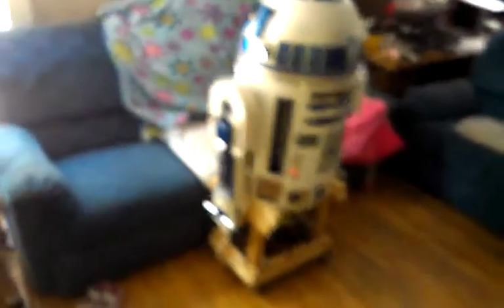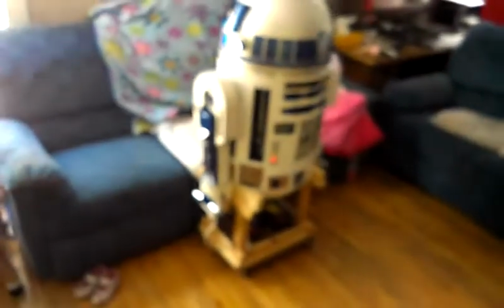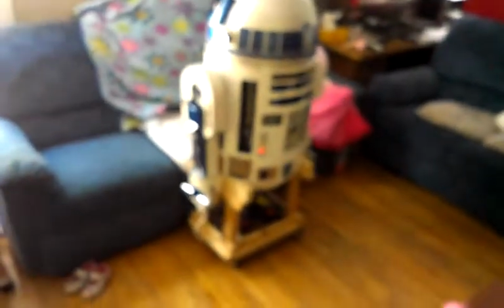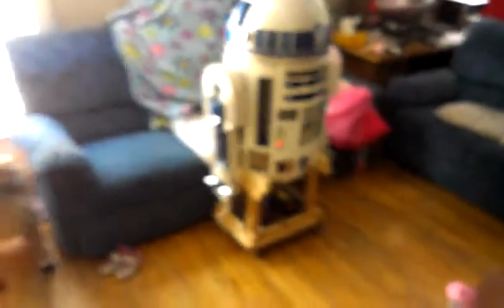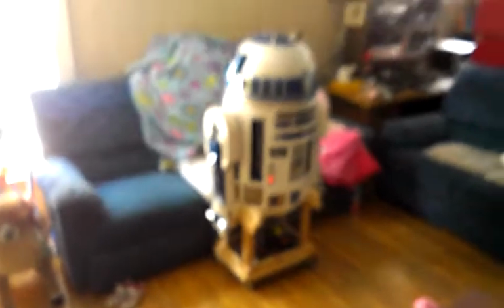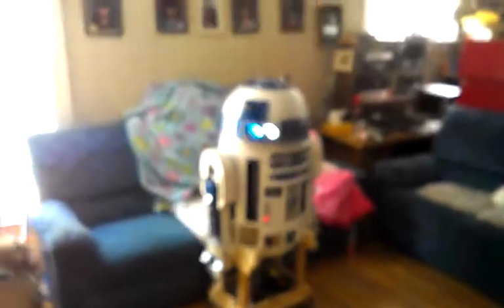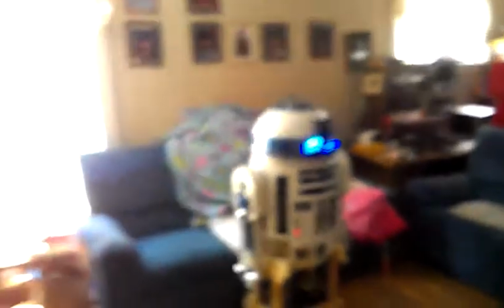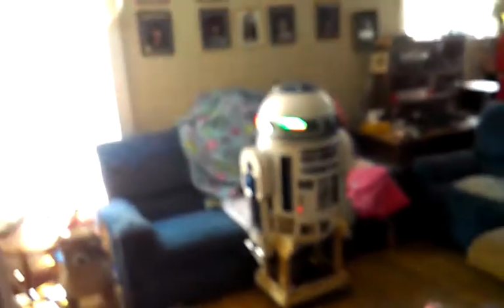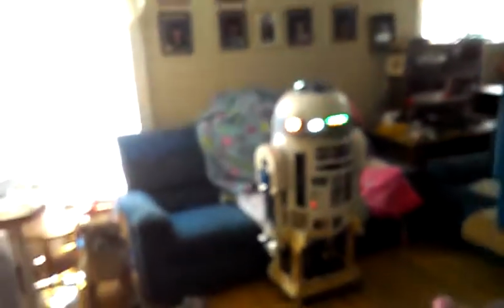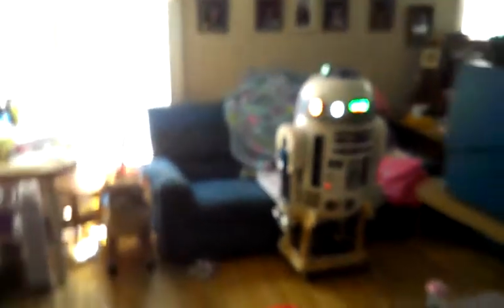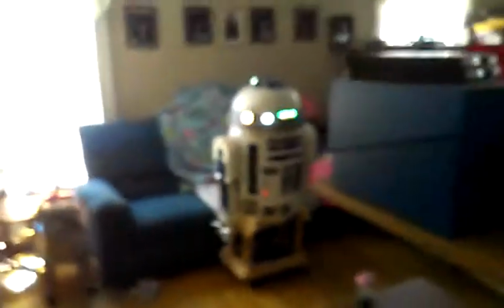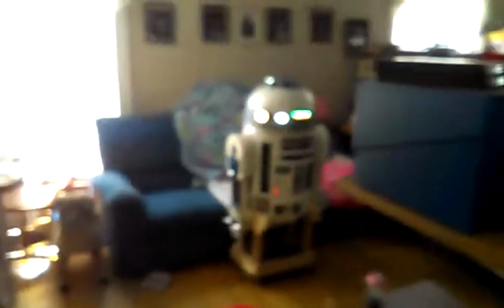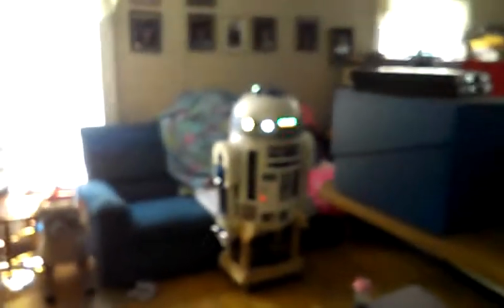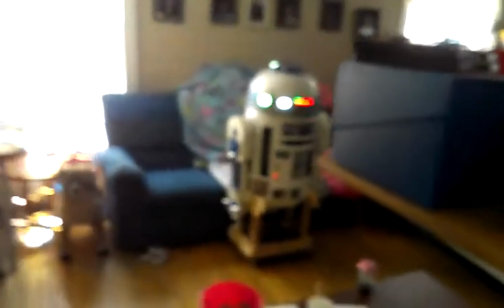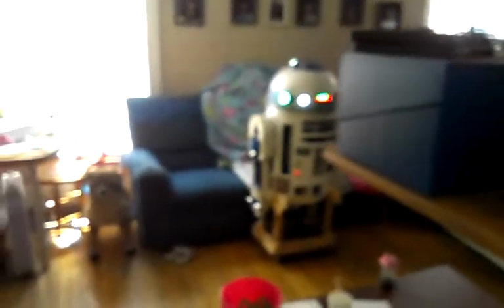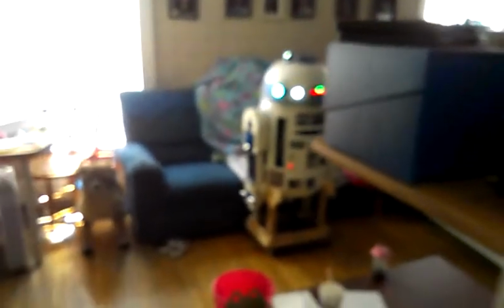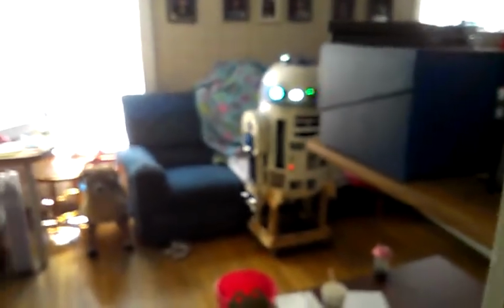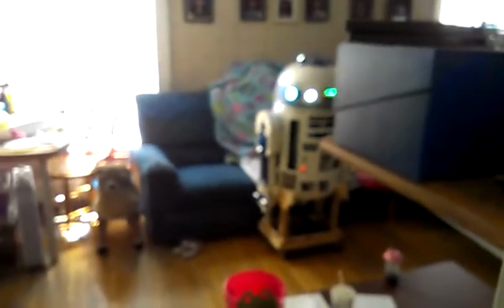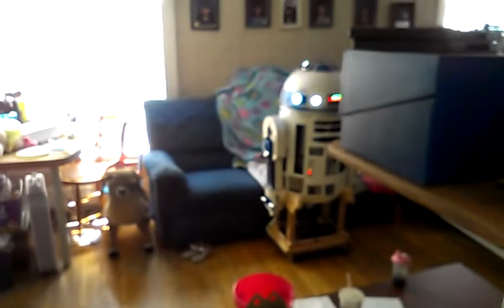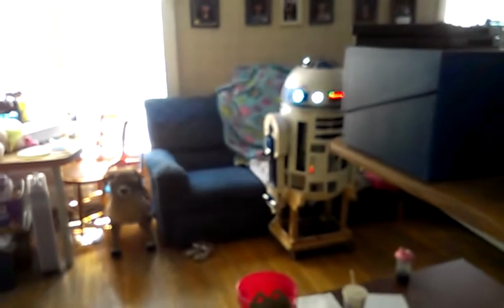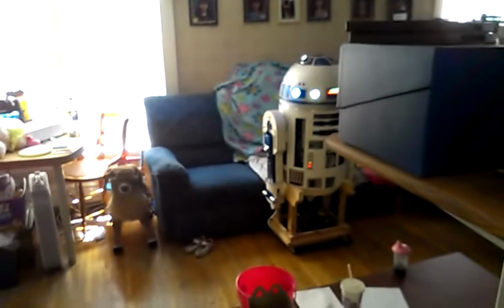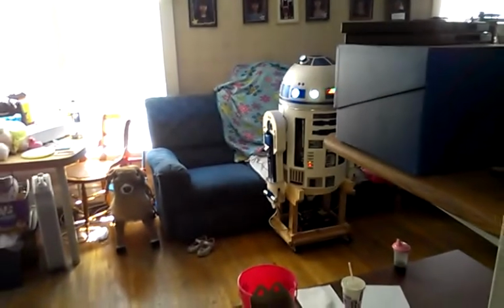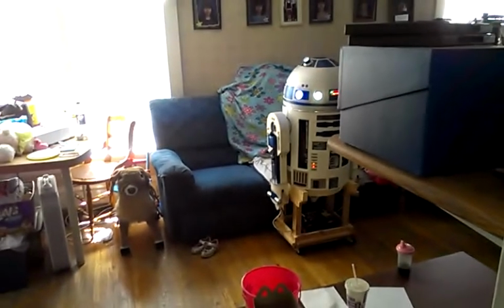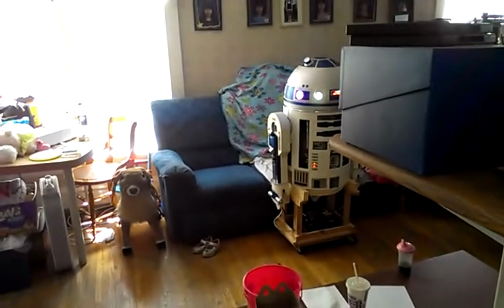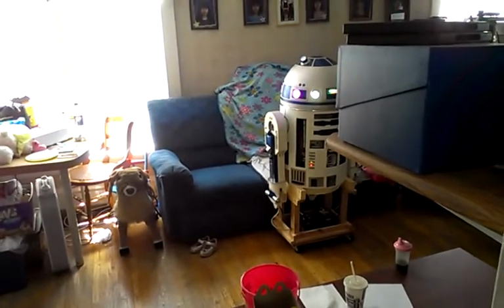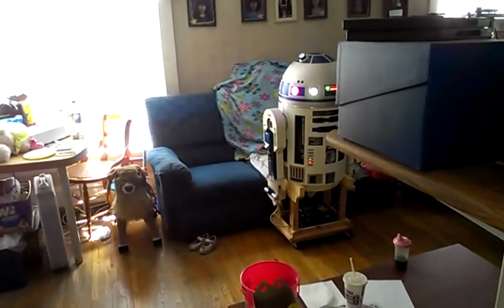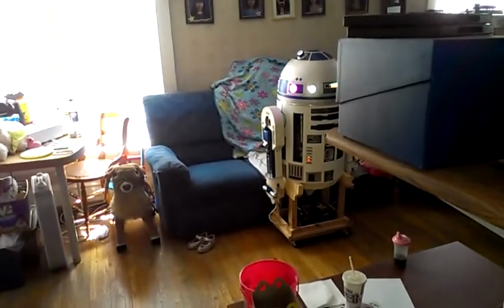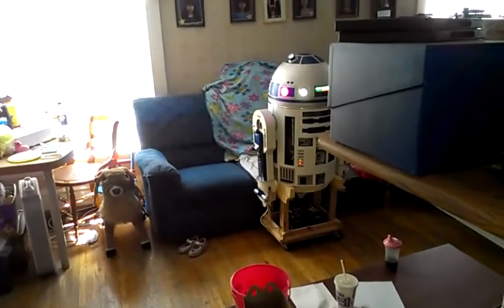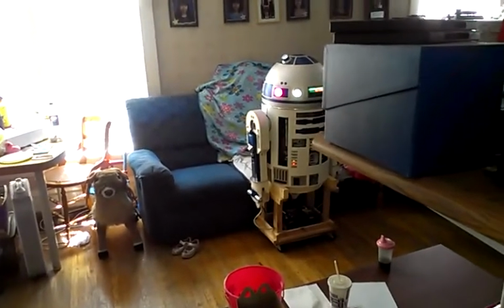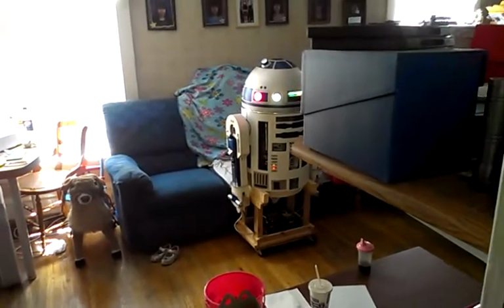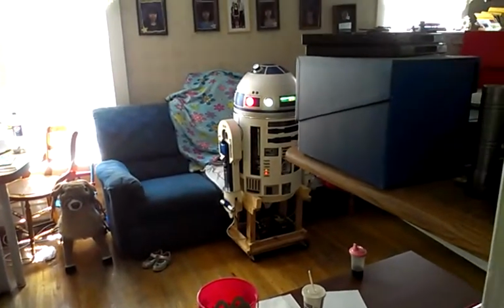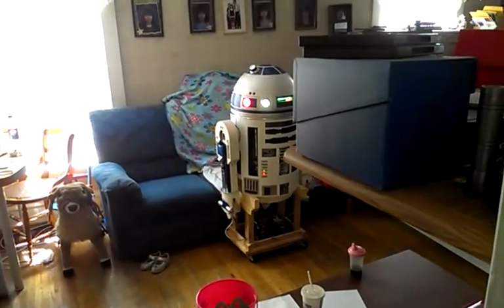Let's see here. We're going to step outside of the room real quick and see what he does. All right, we're clear outside the room. Hey R2, where are you? R2.